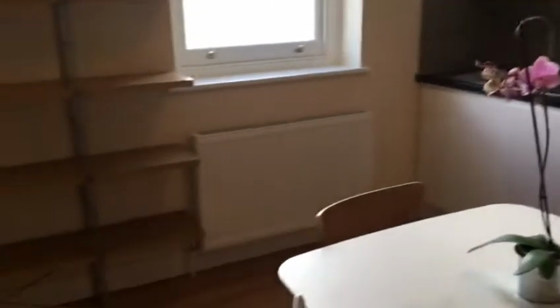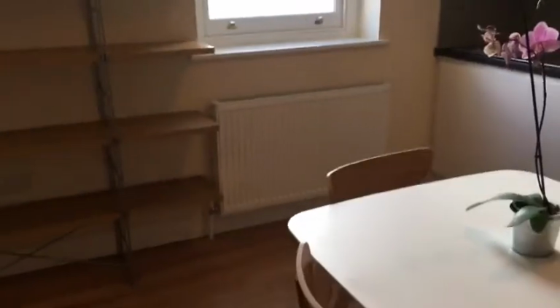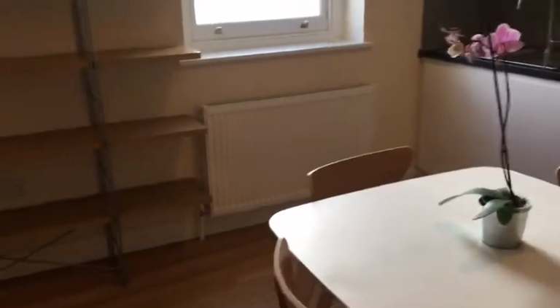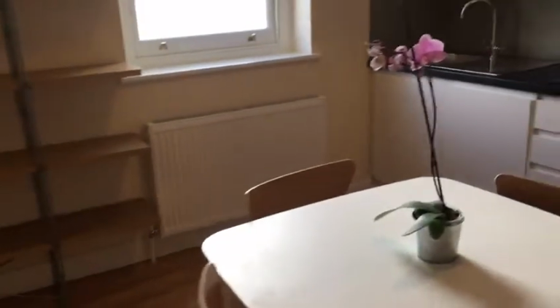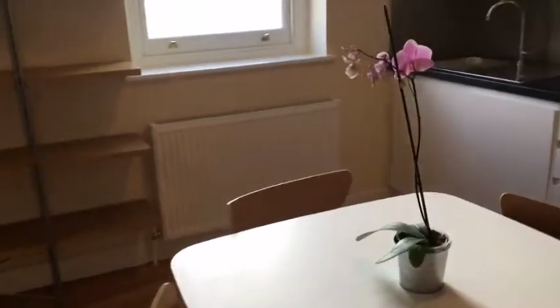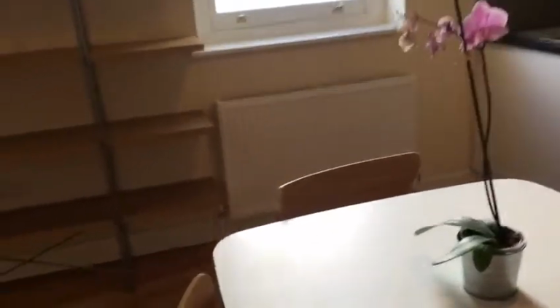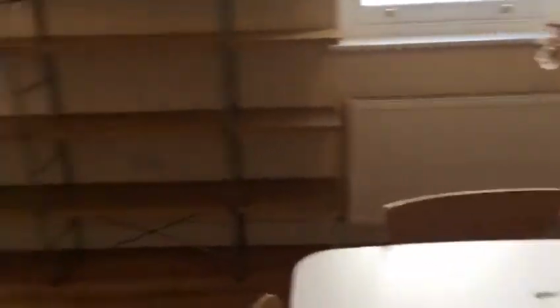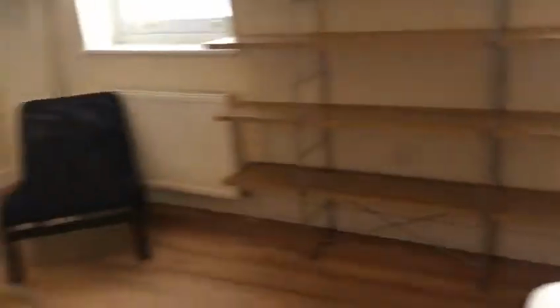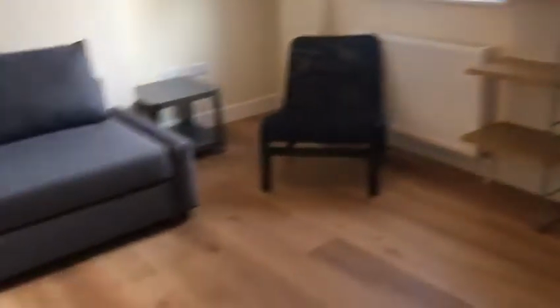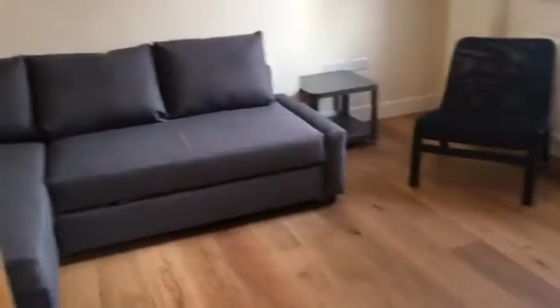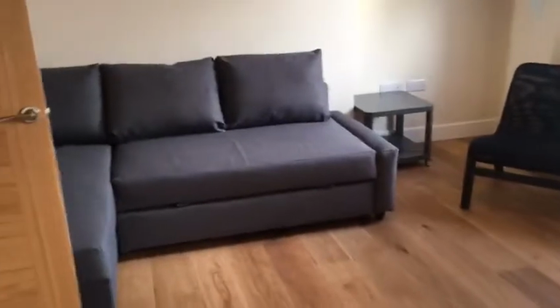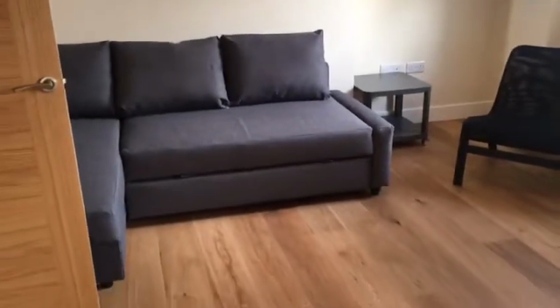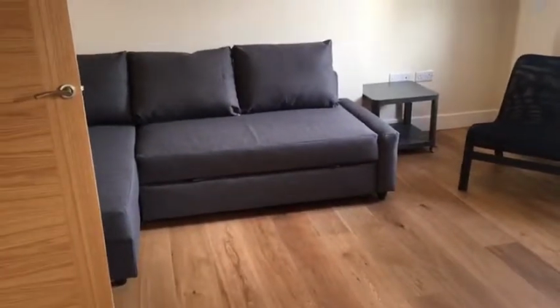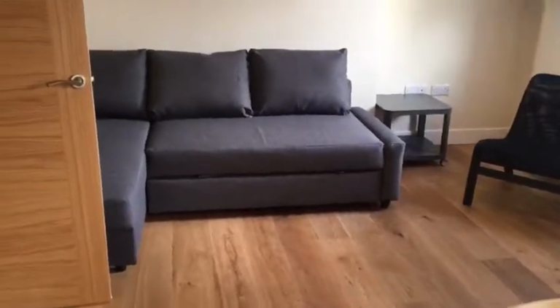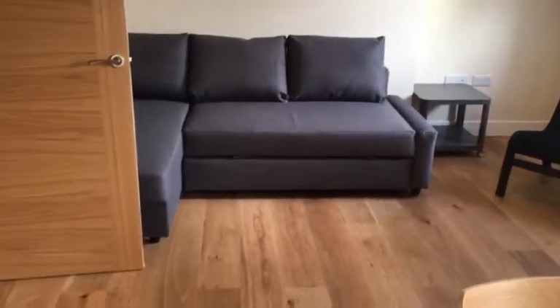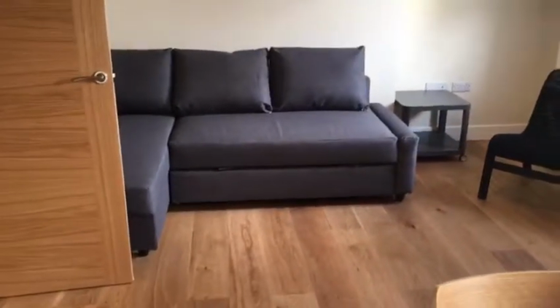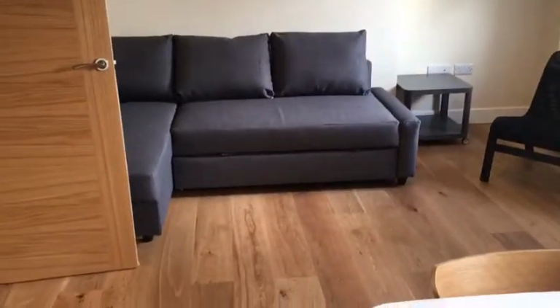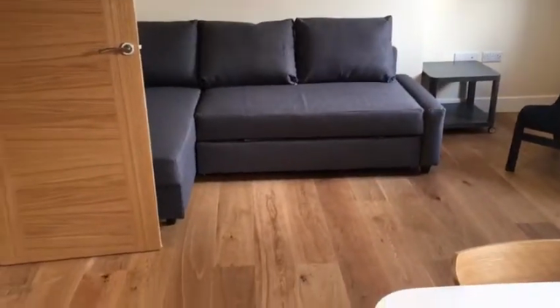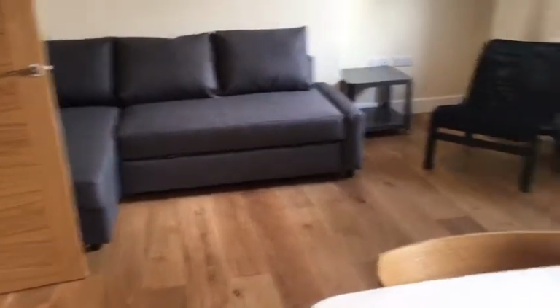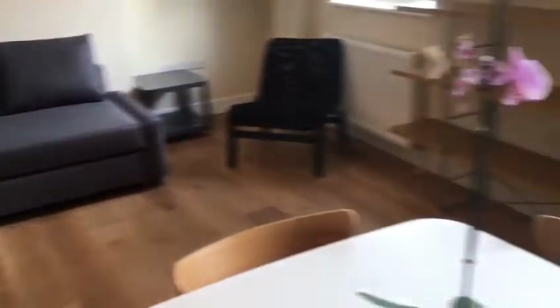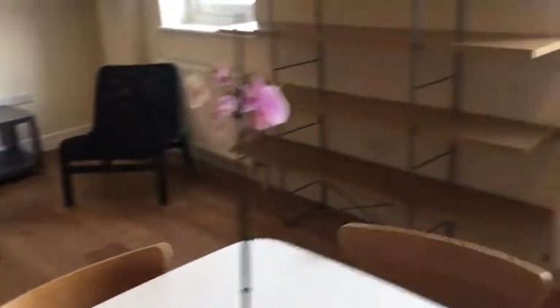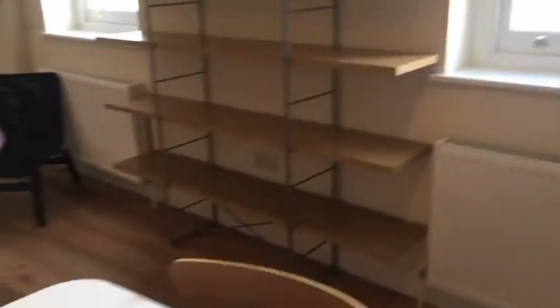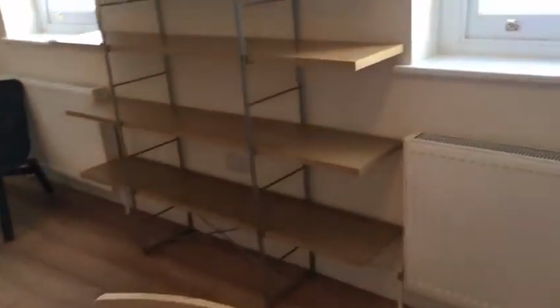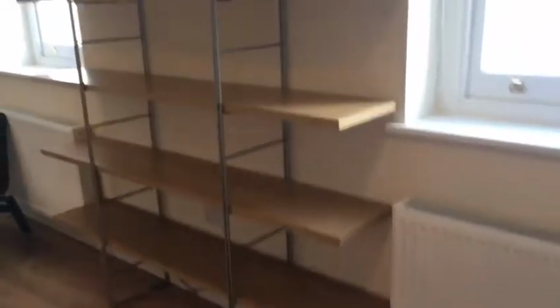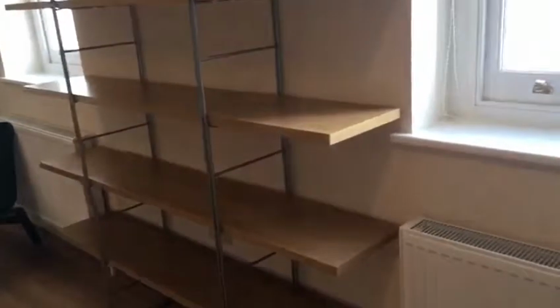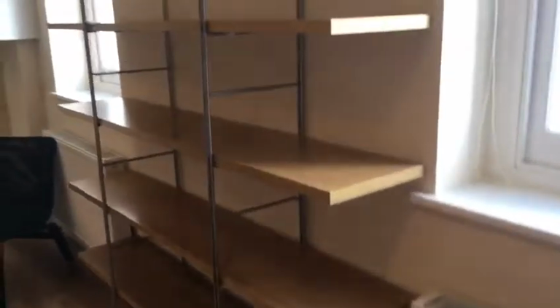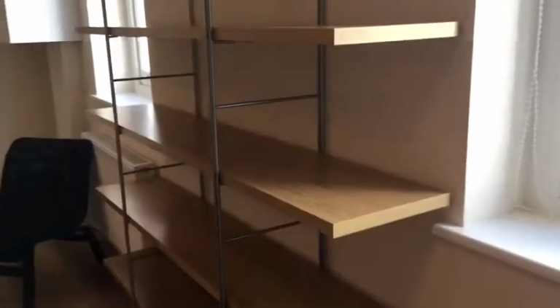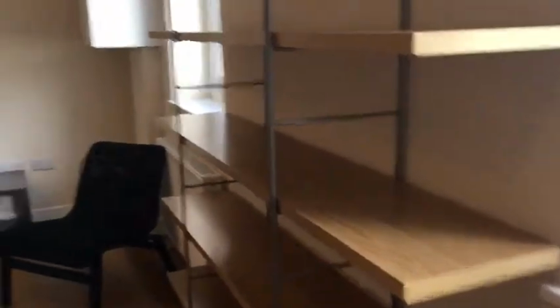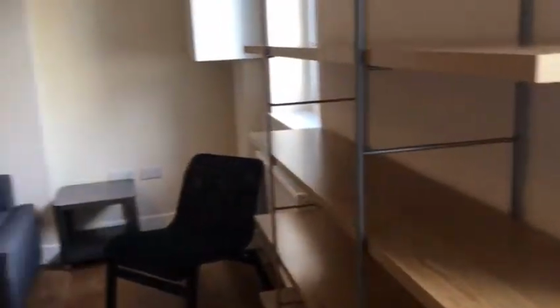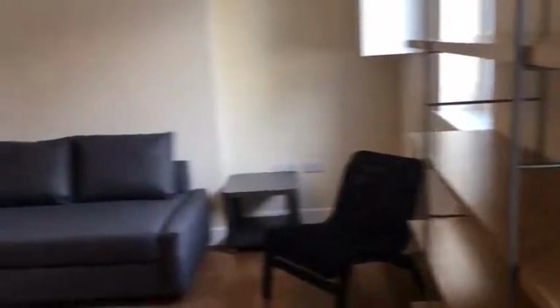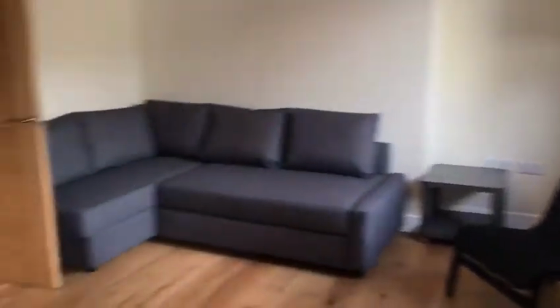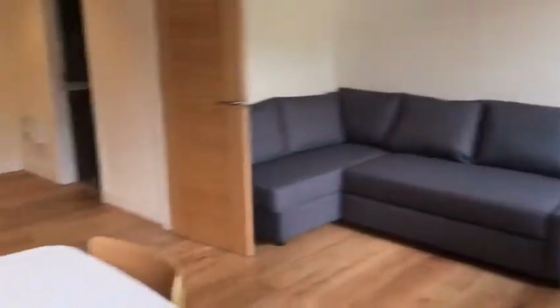This is an open plan living area with a nice corner sofa which does turn into a sofa bed. They have made lovely use of the space in here, with lovely light airy windows.